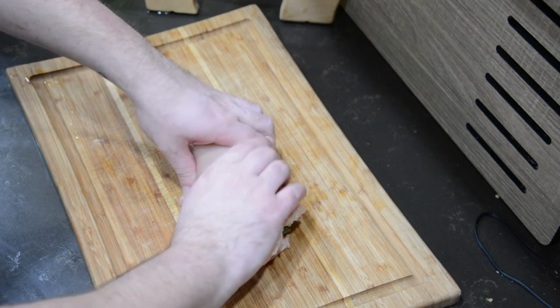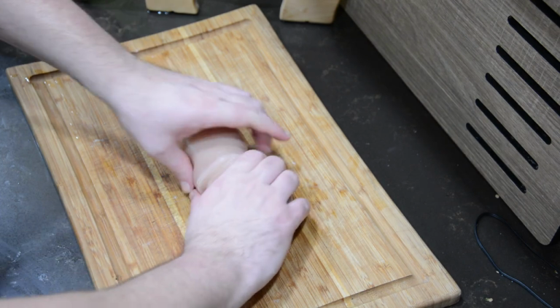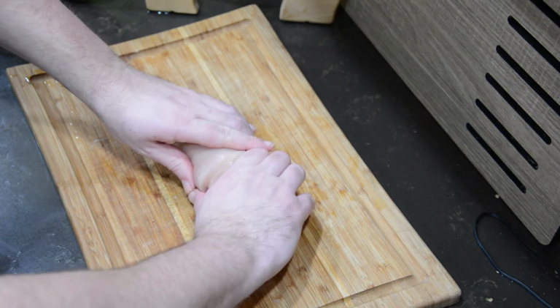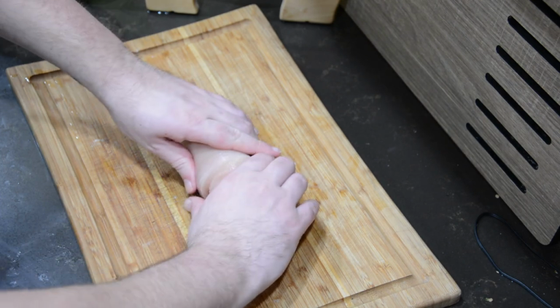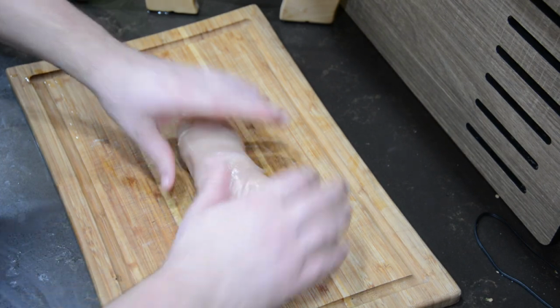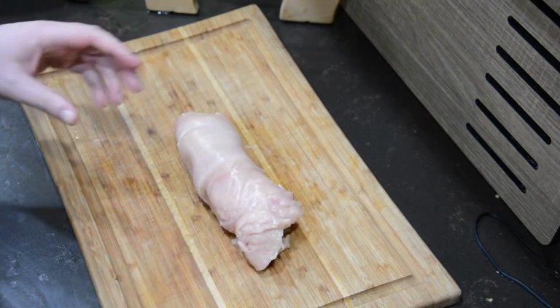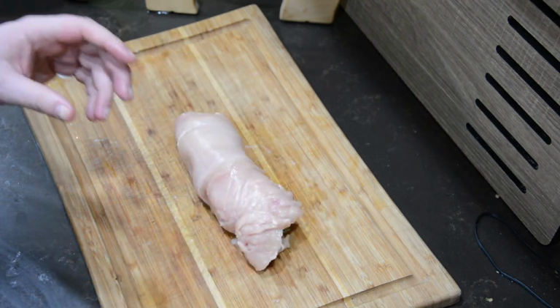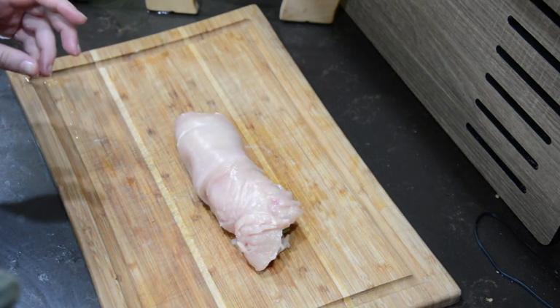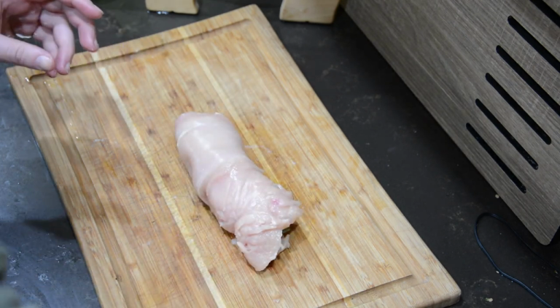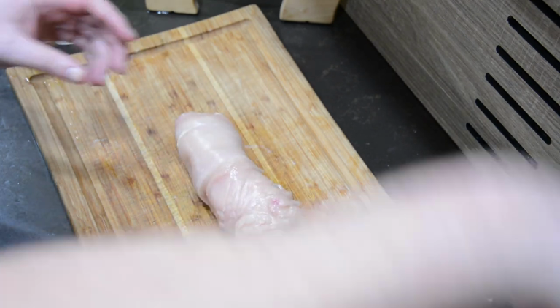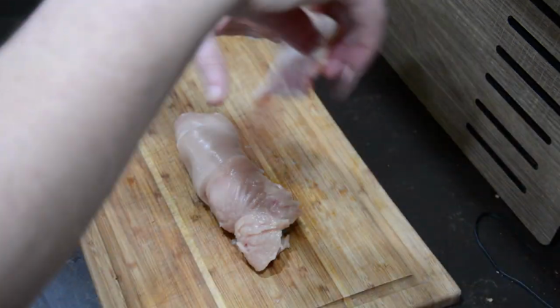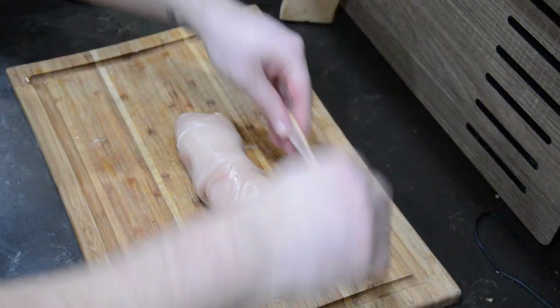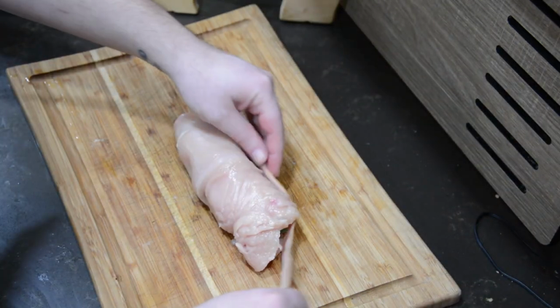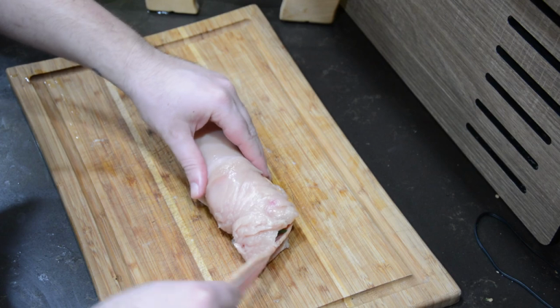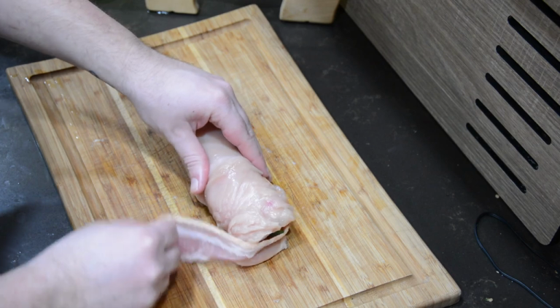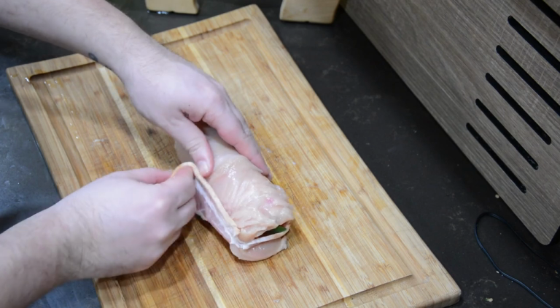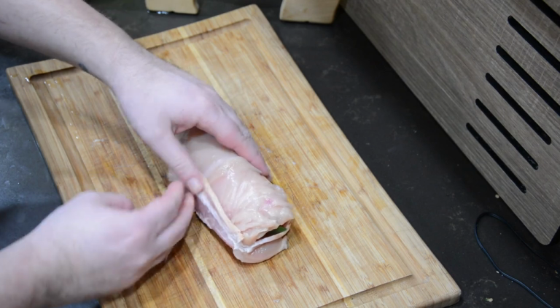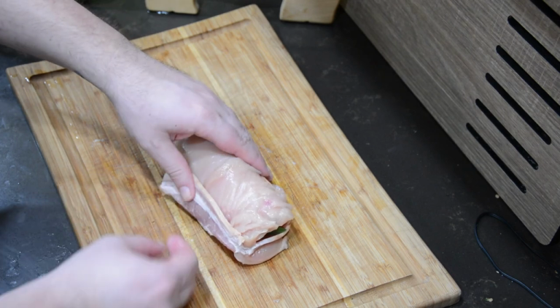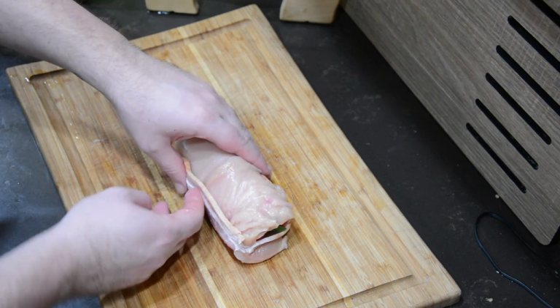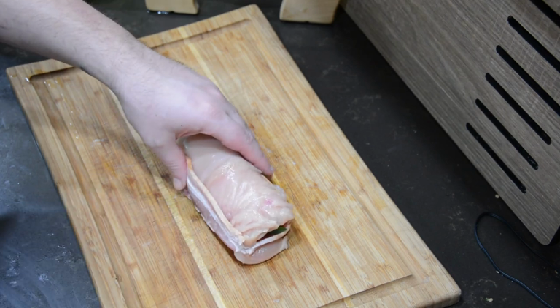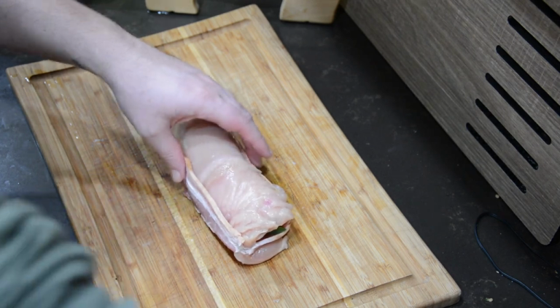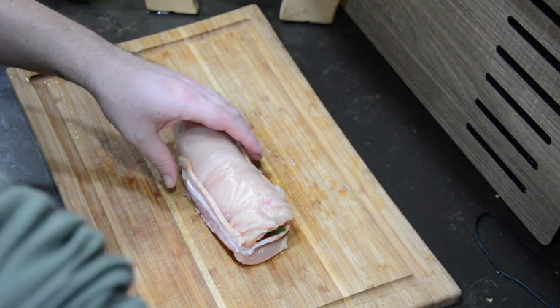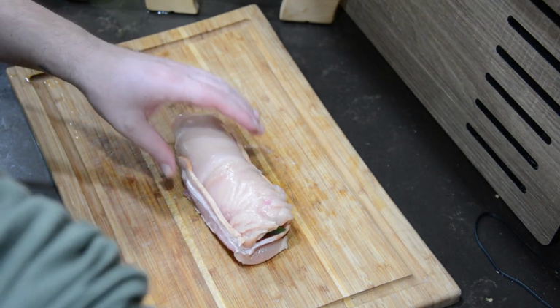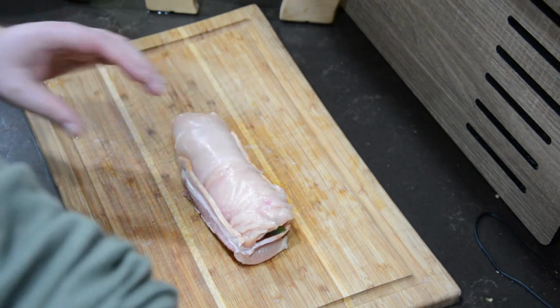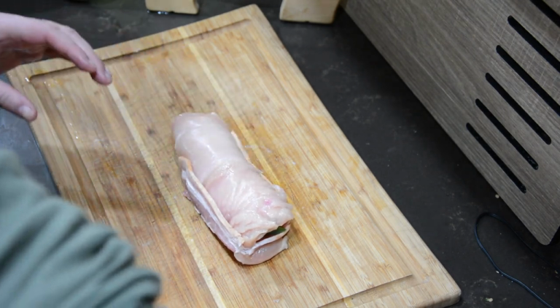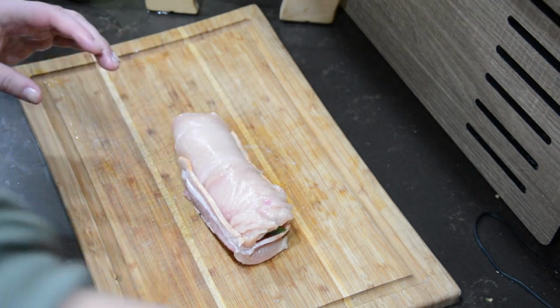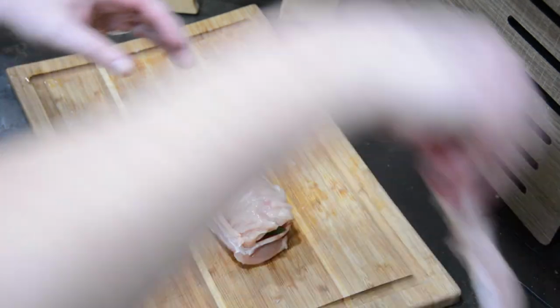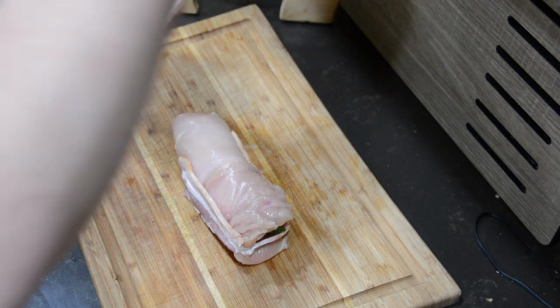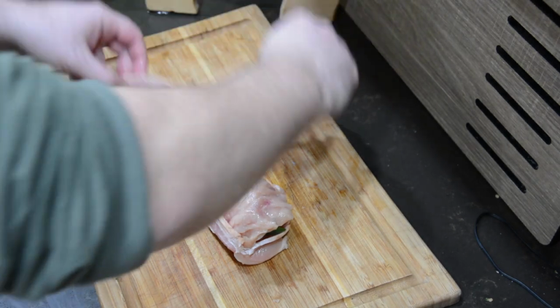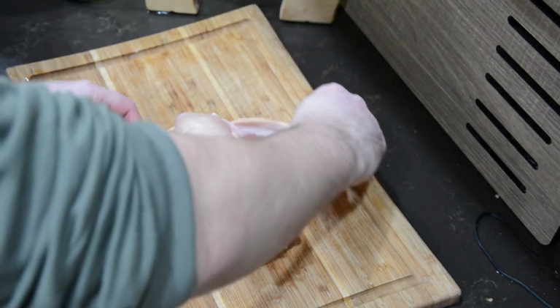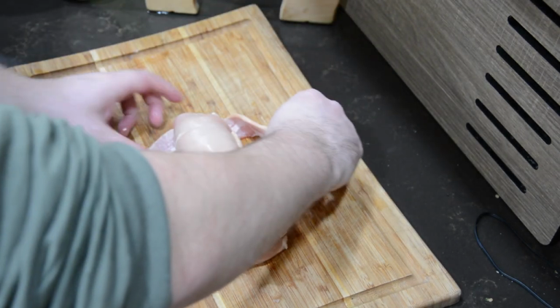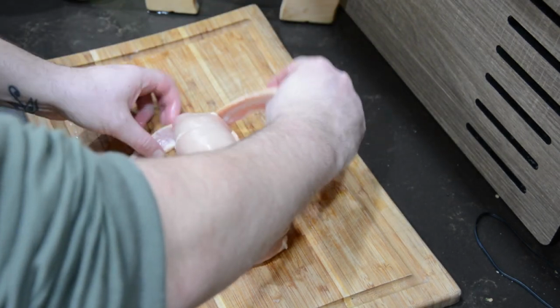Once the chicken is rolled like one of those delicious swirl cakes, you're going to want to wrap it in bacon. You shouldn't need to use any toothpicks — if you wrap it with enough bacon, it should just kind of fold itself together on top of the chicken.